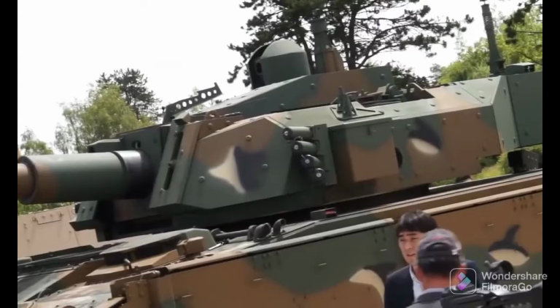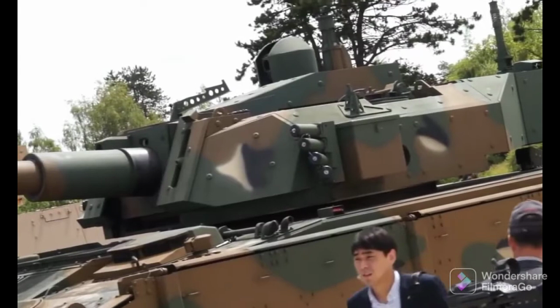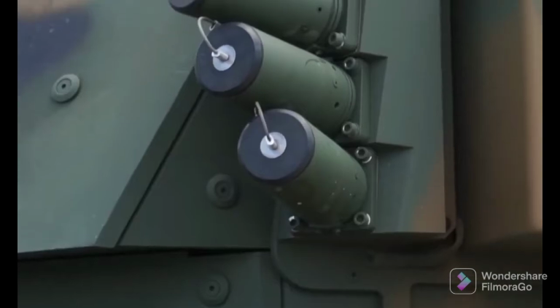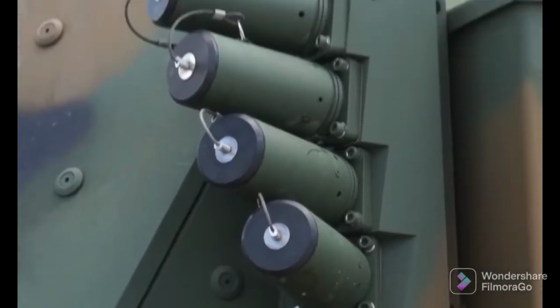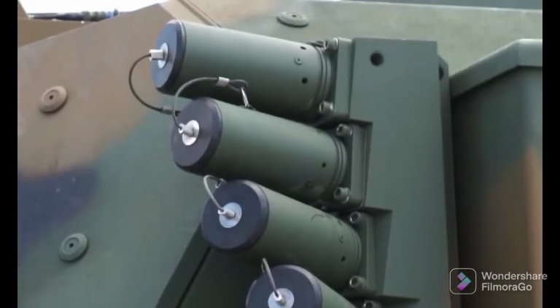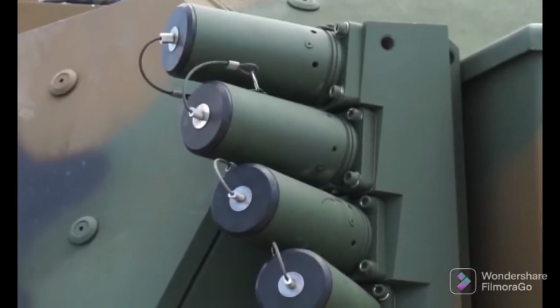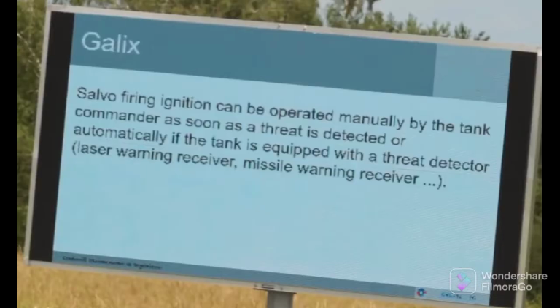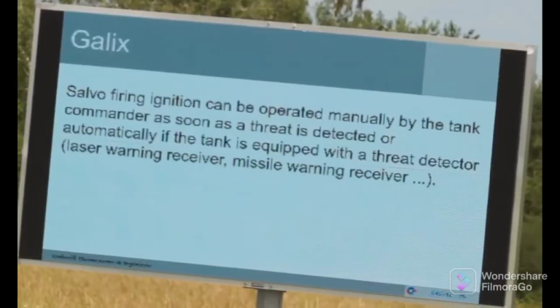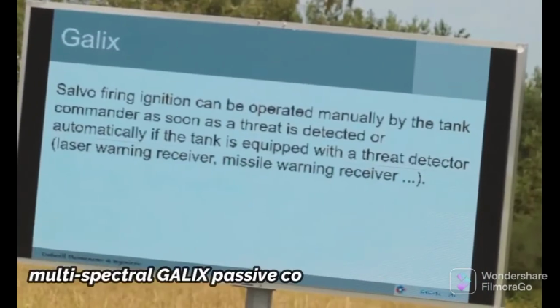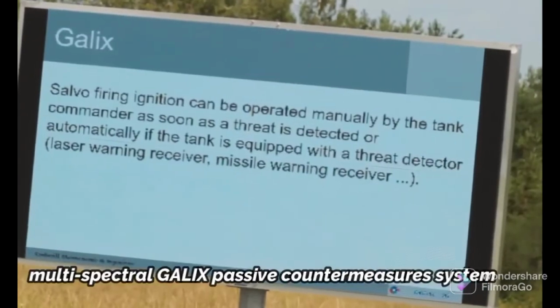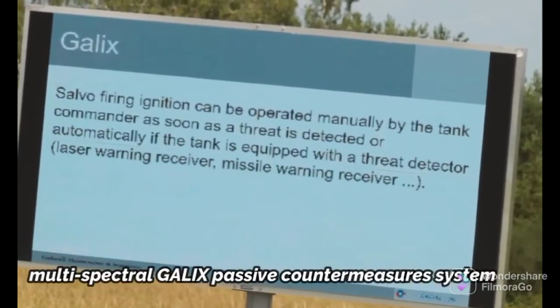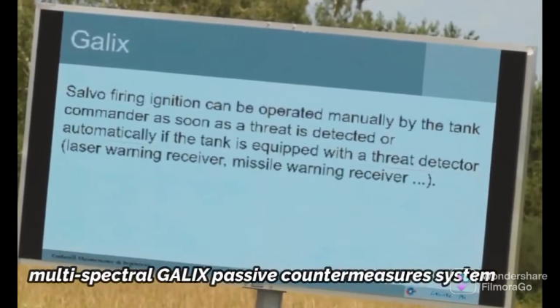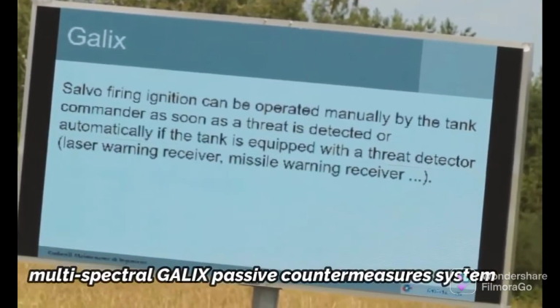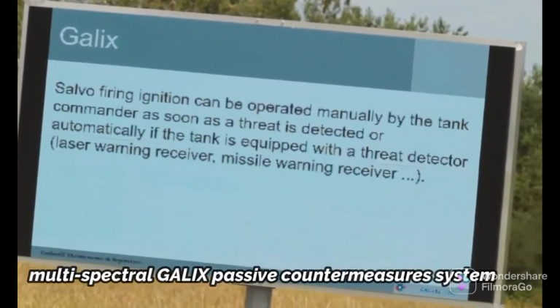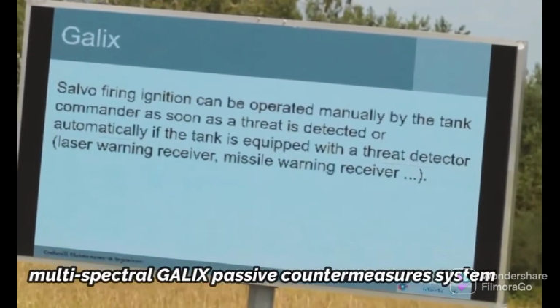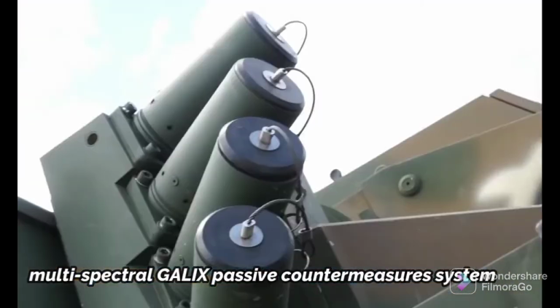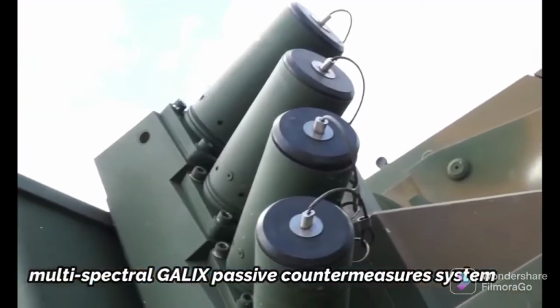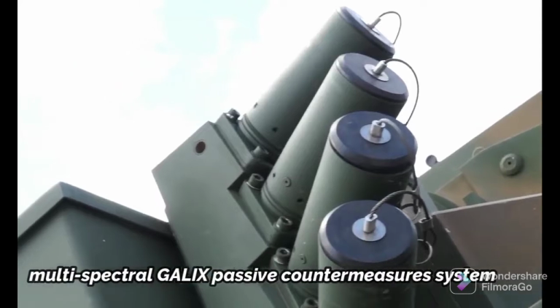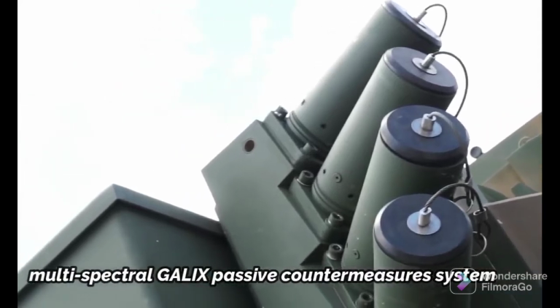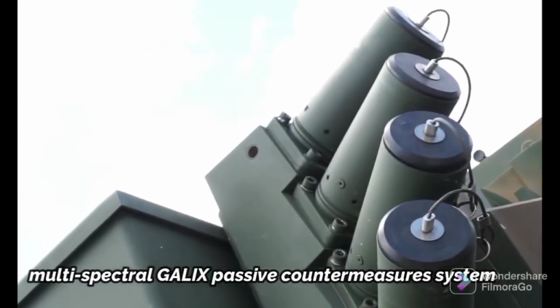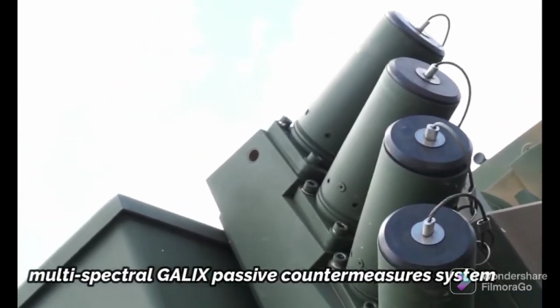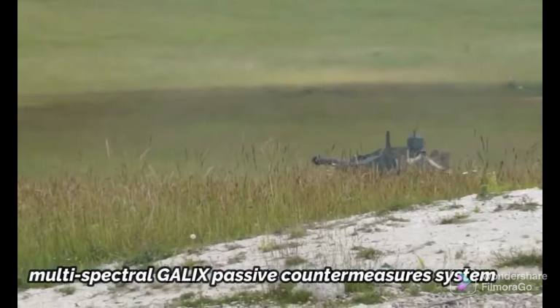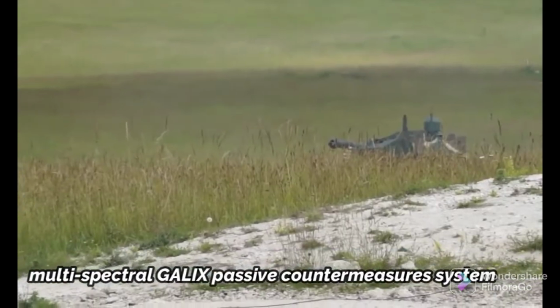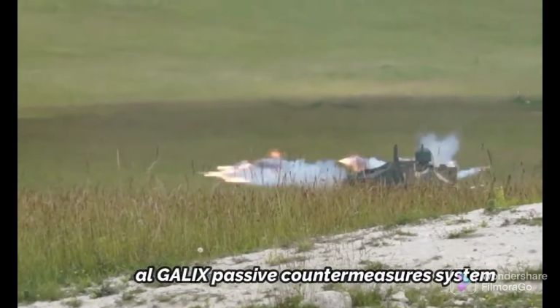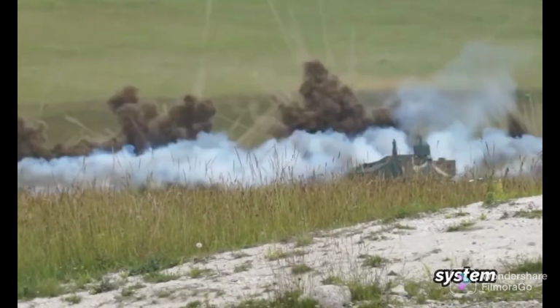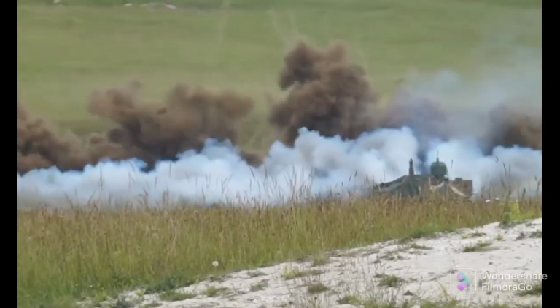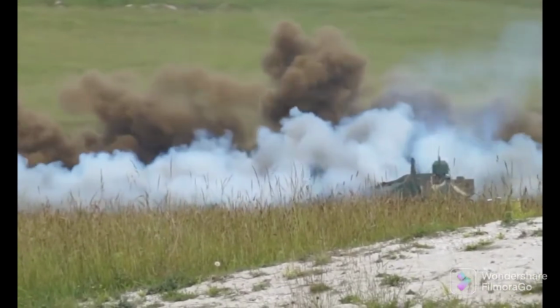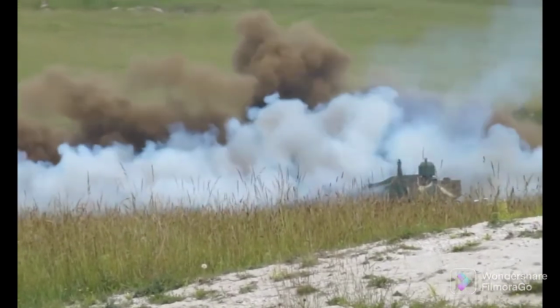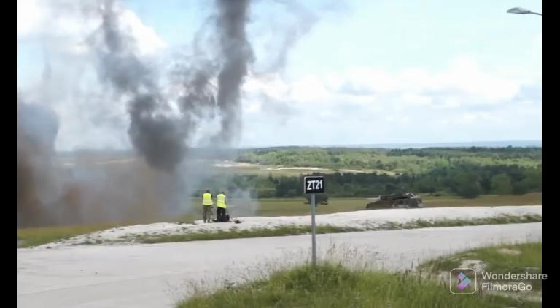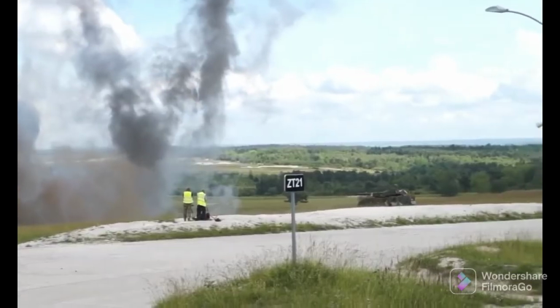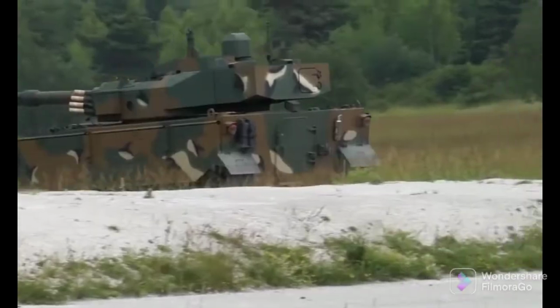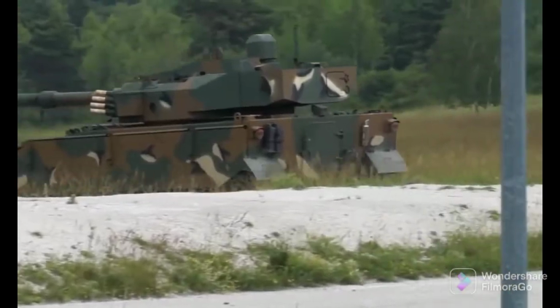The laser warning system is now also coupled to the multi-spectral Galax passive countermeasures system. The system is intended to detect any kind of laser threat via its four detectors installed on each side of the vehicle.